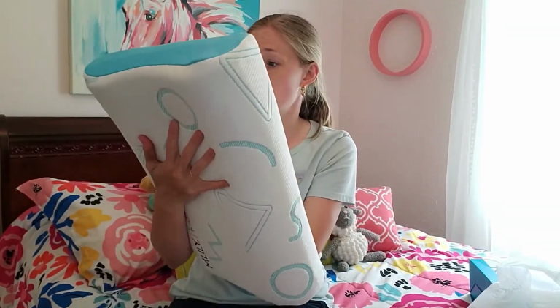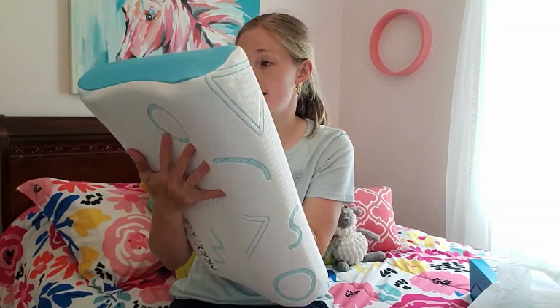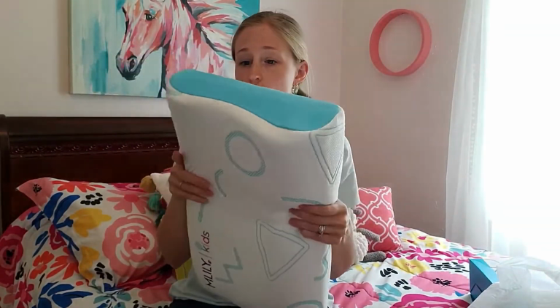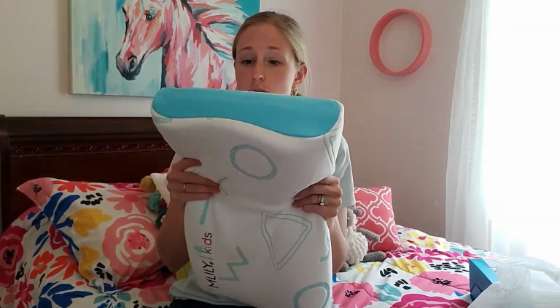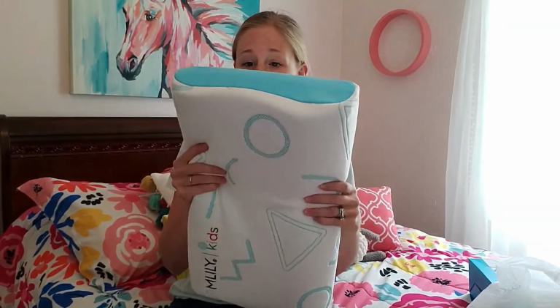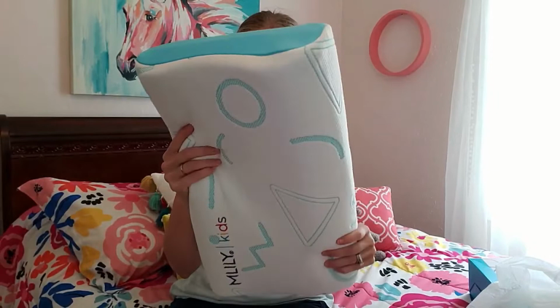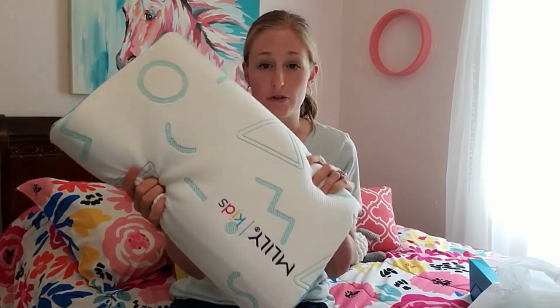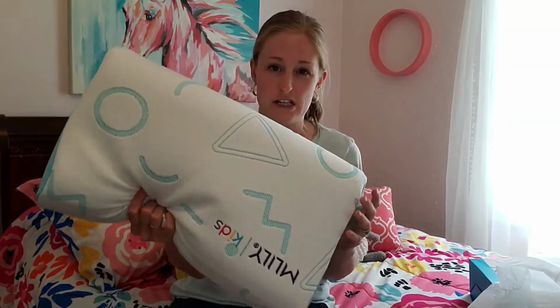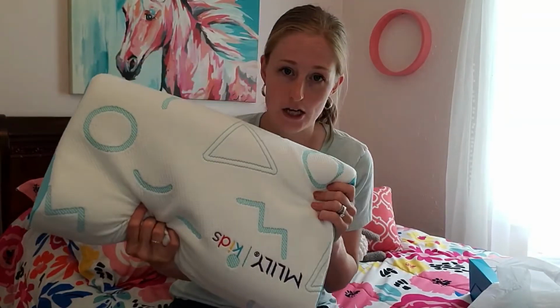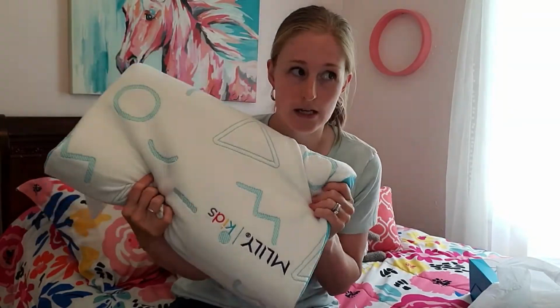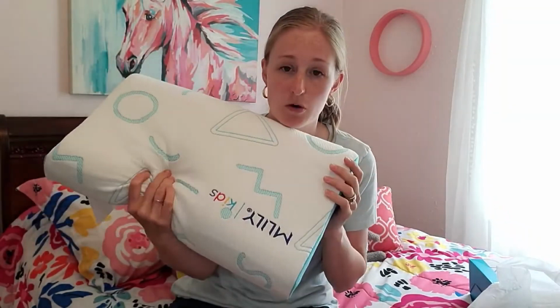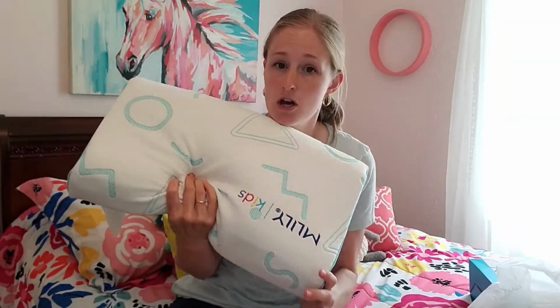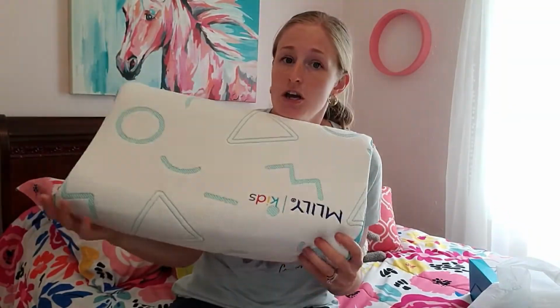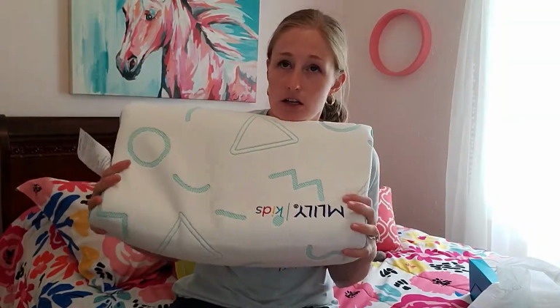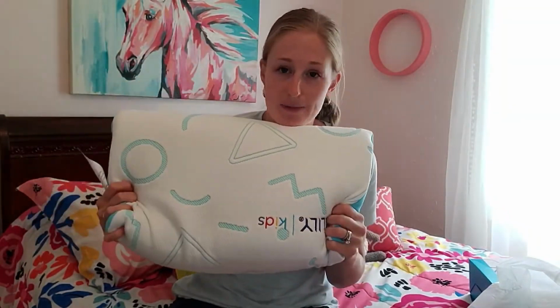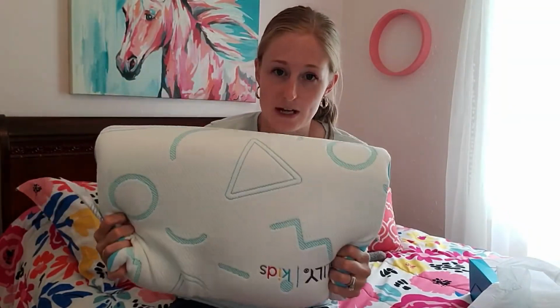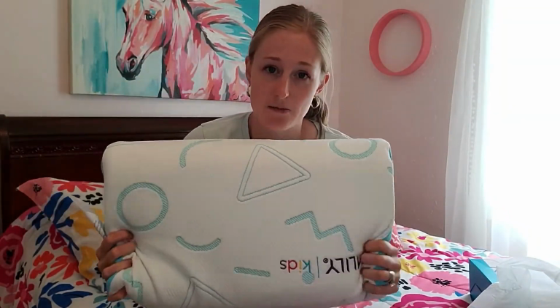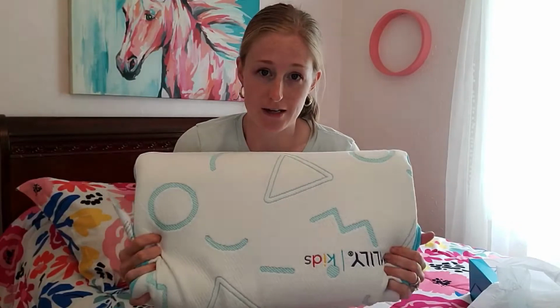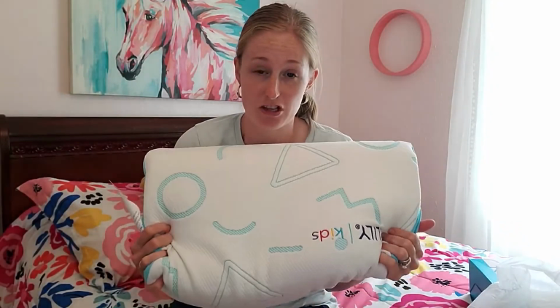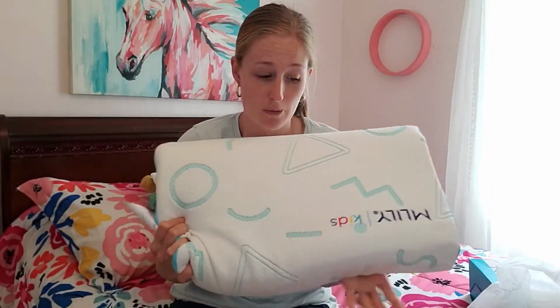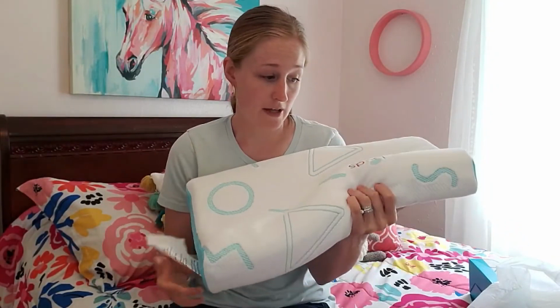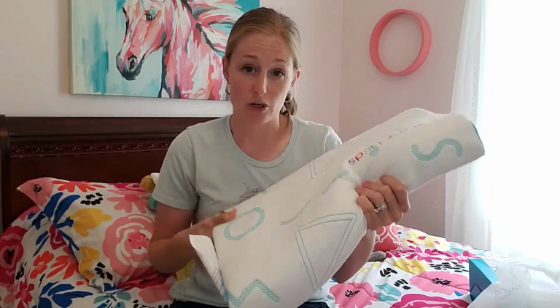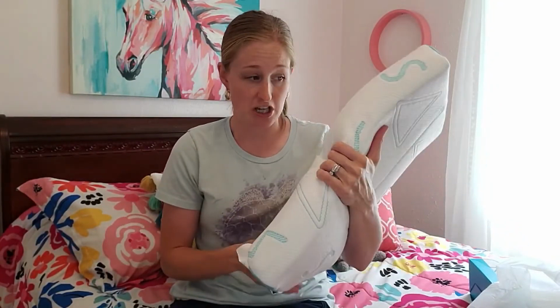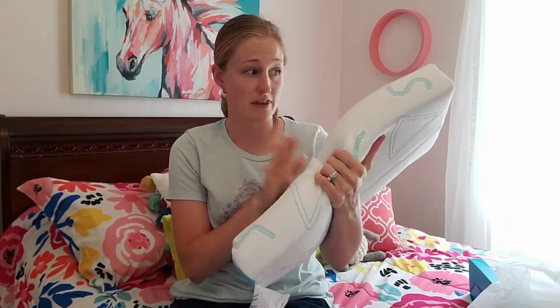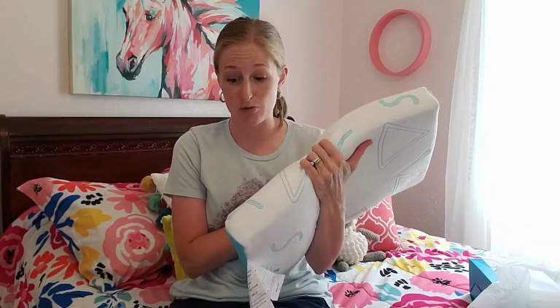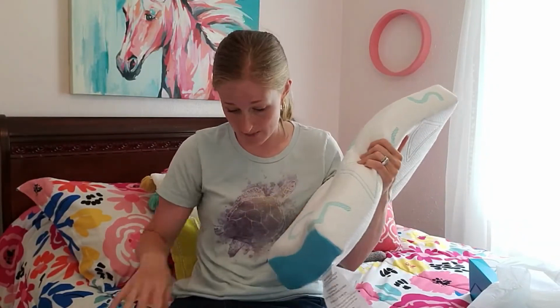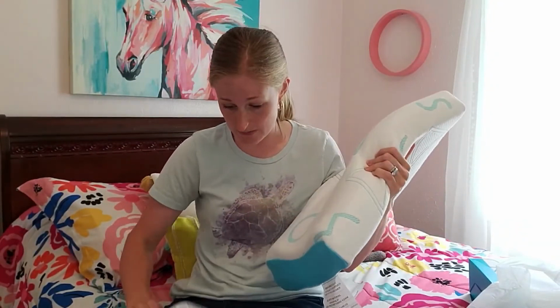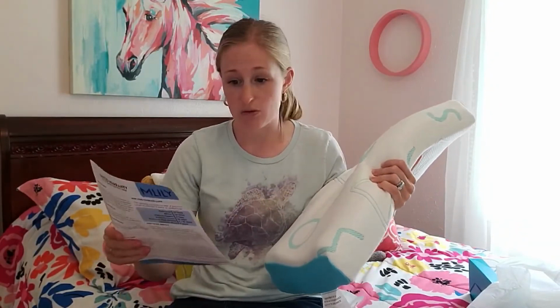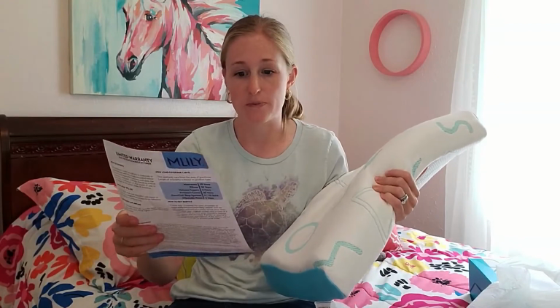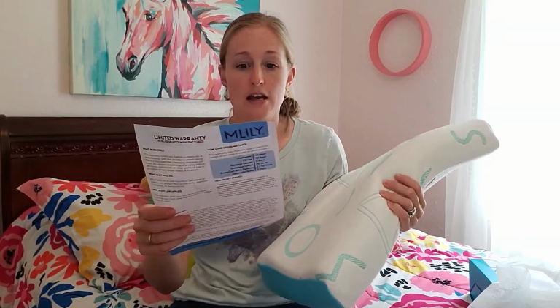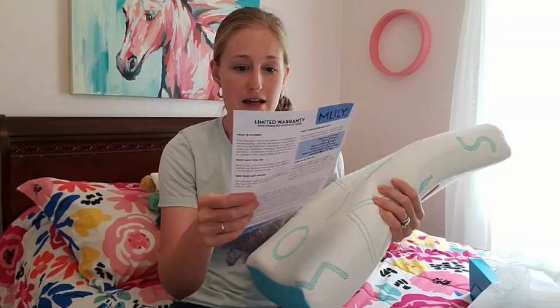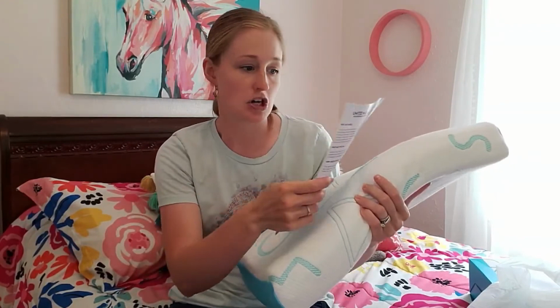This is also machine washable, which is really awesome with kids. You know, it happens from time to time — you're going to end up having to throw their pillow in for a washing. So it's really awesome that it is machine washable.